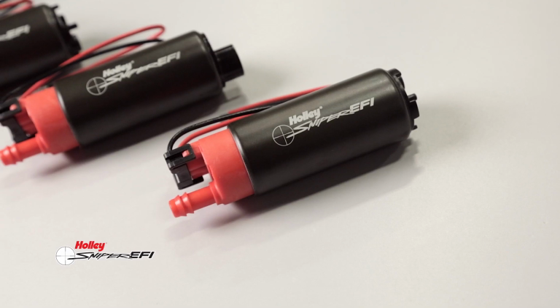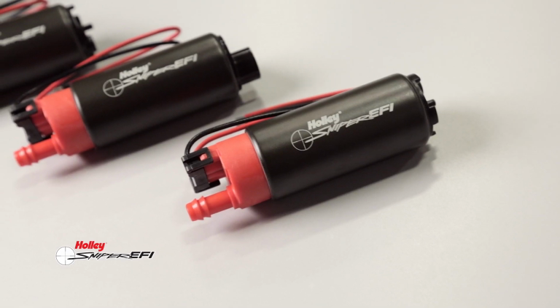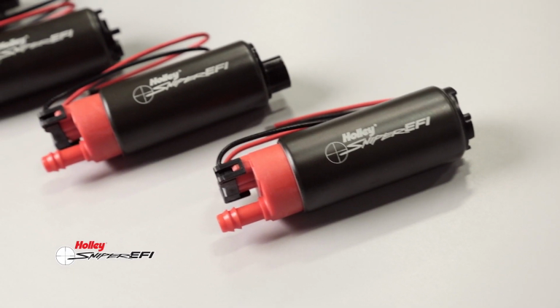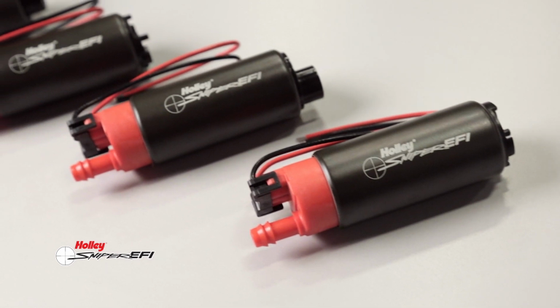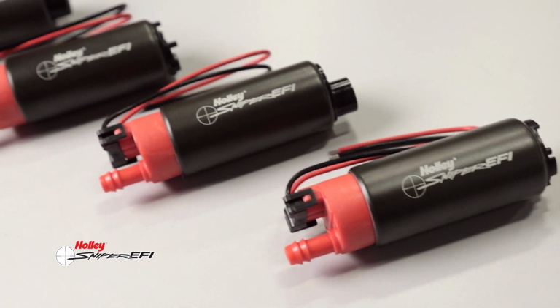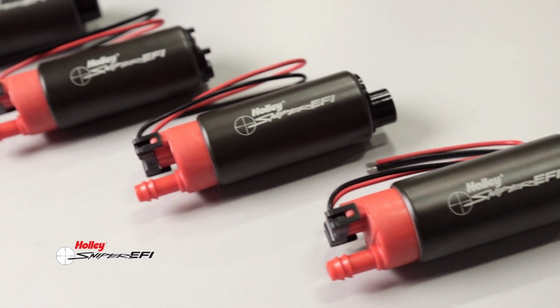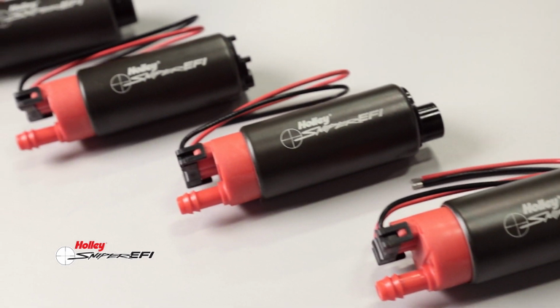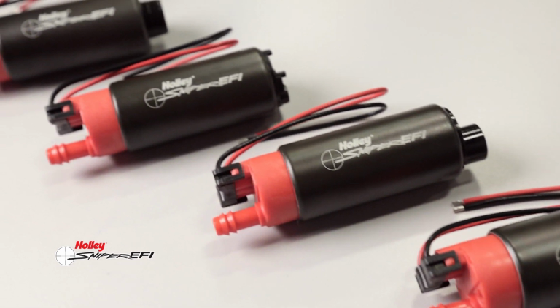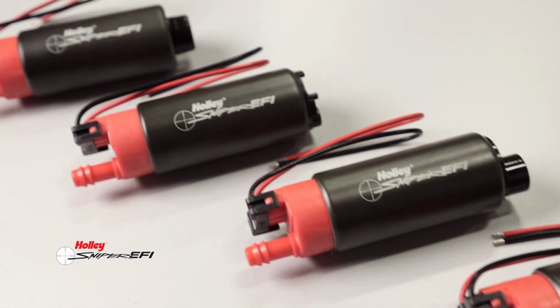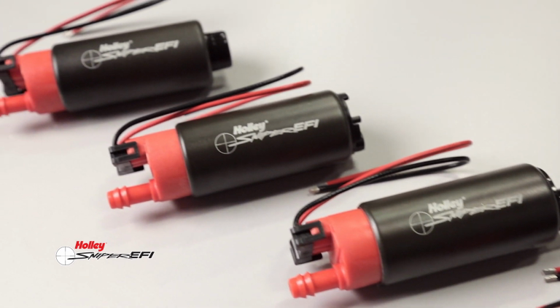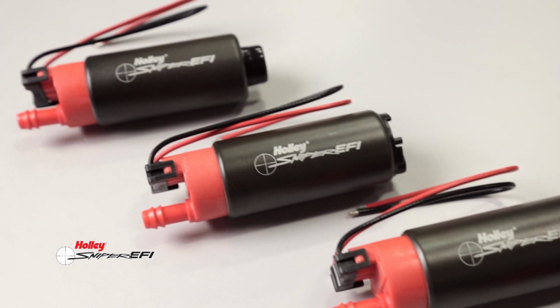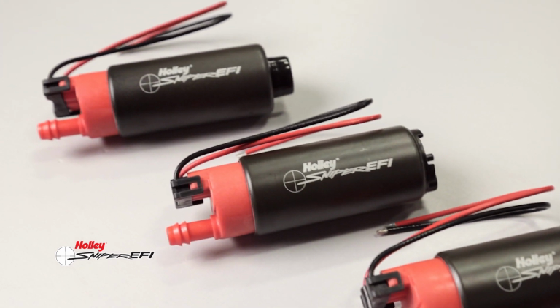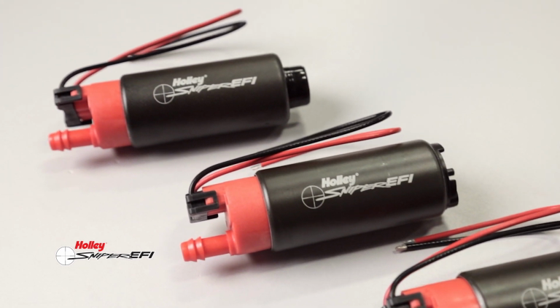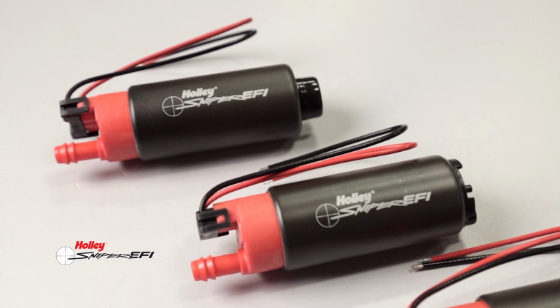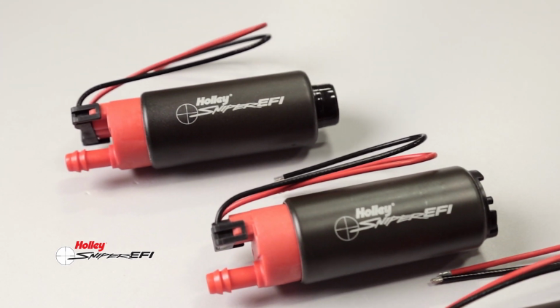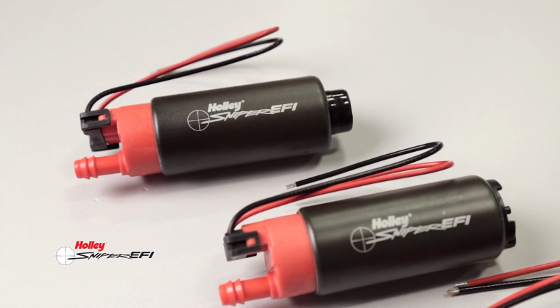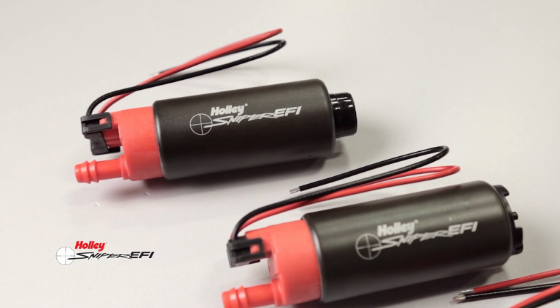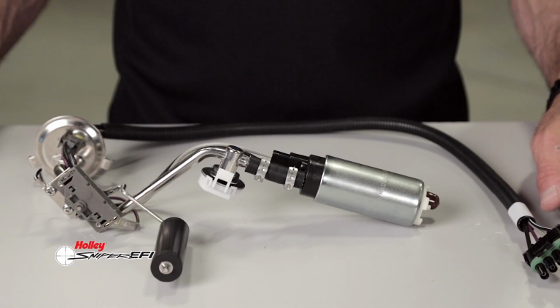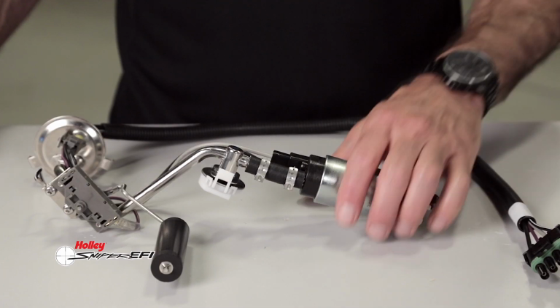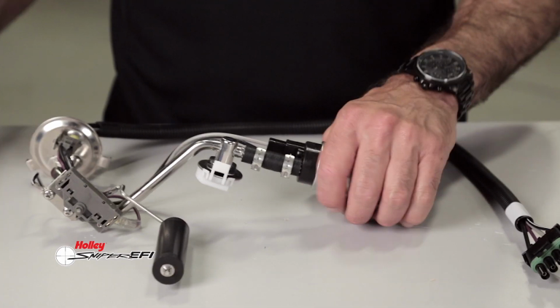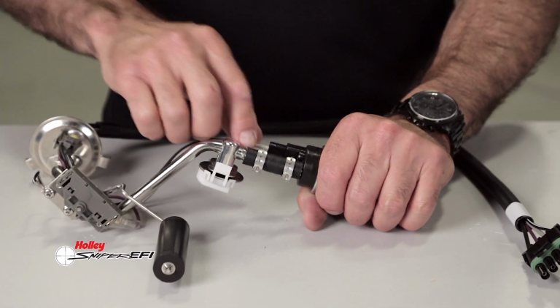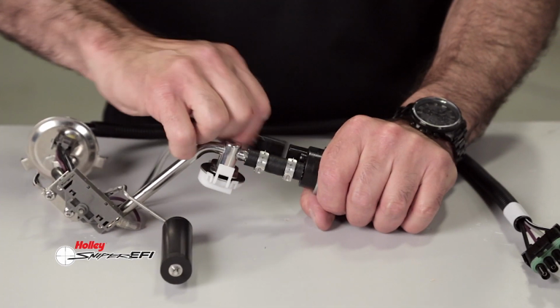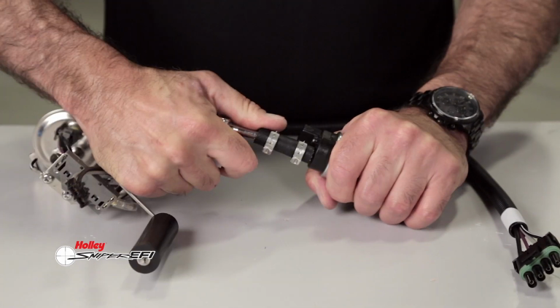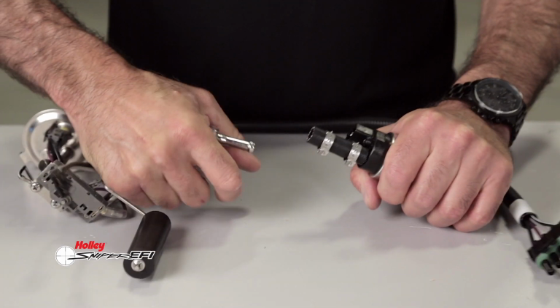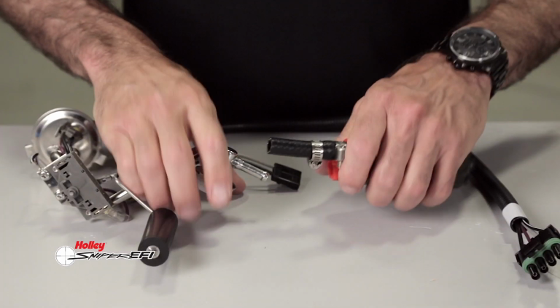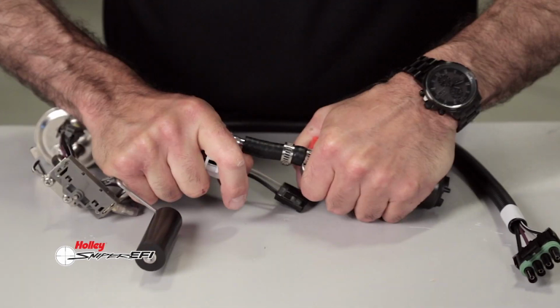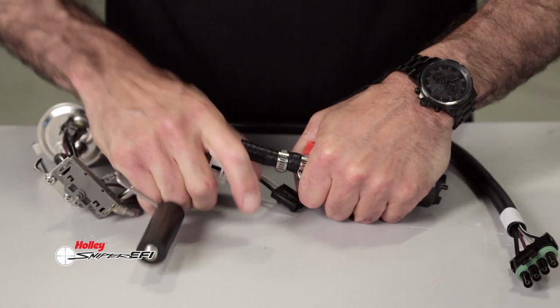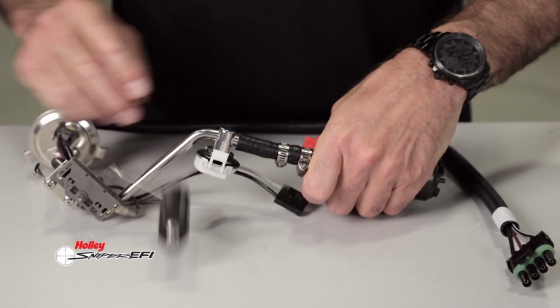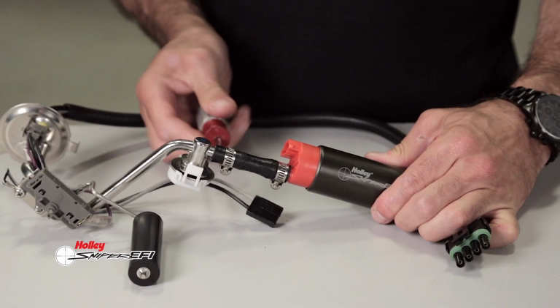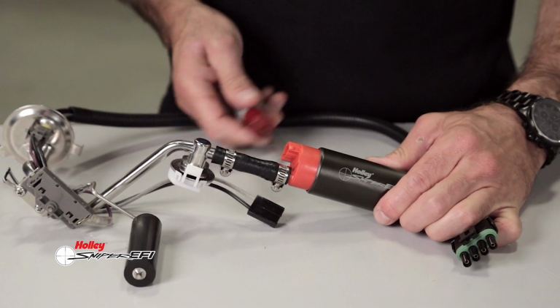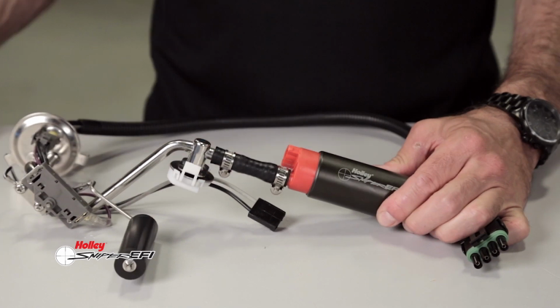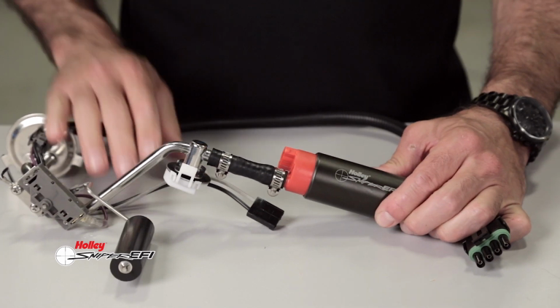These high output in-tank fuel pumps fit most popular OEM EFI applications. They are E85 compatible and are designed to be installed in existing fuel pump hangers, making them a quick and easy swap.